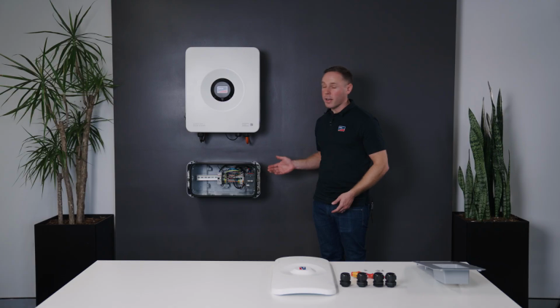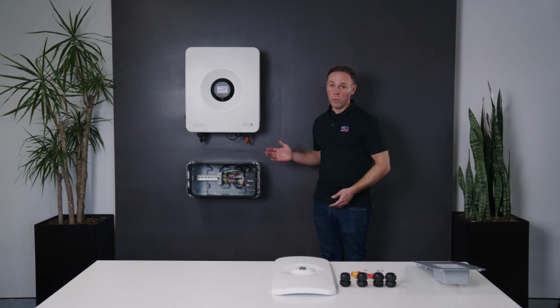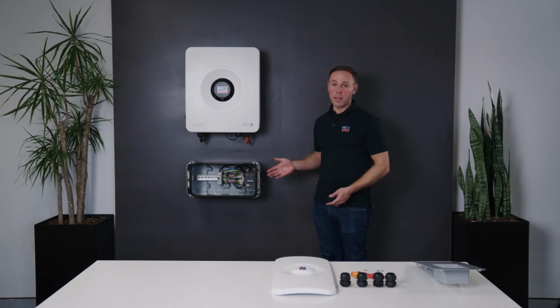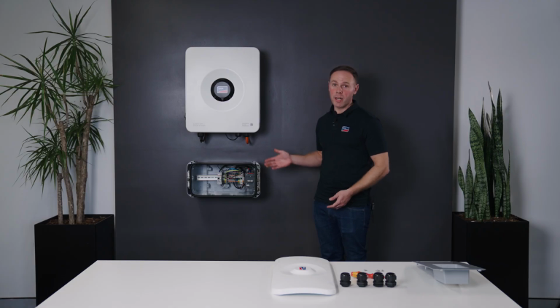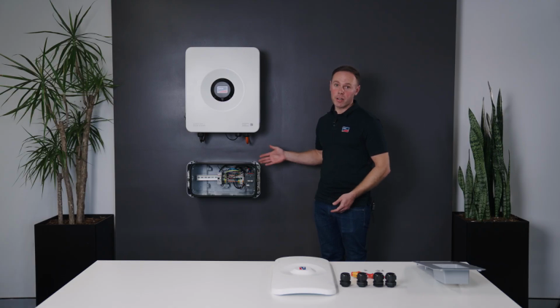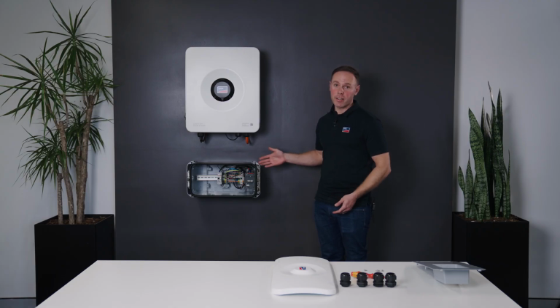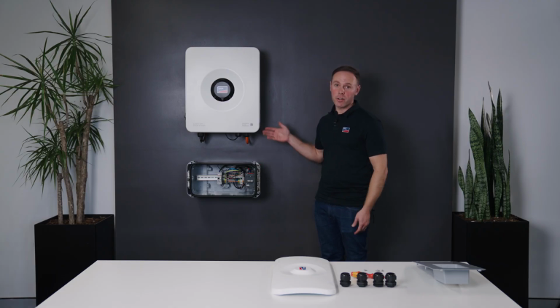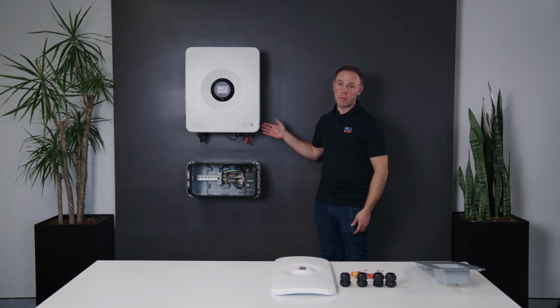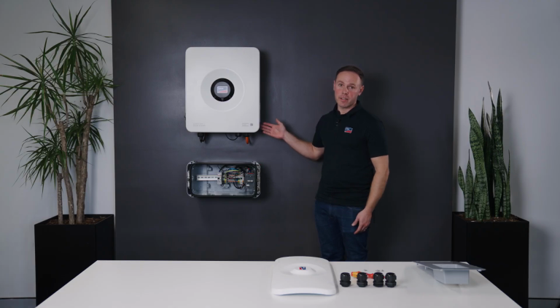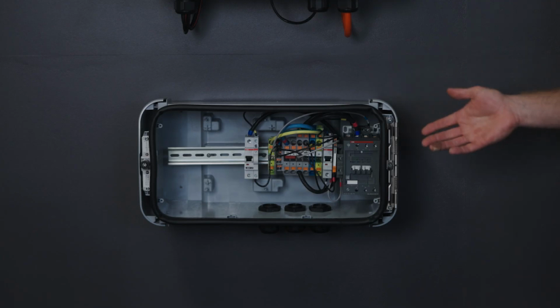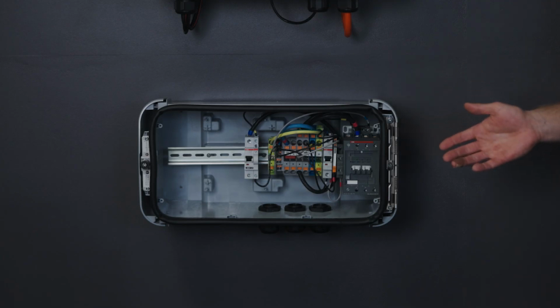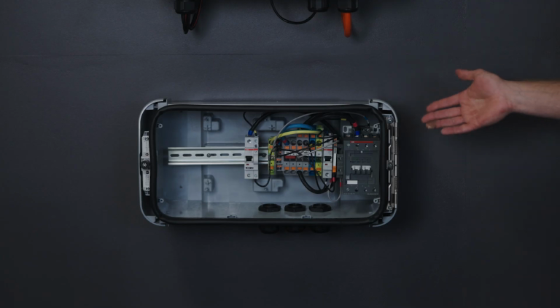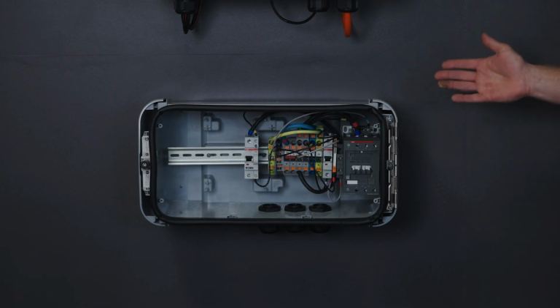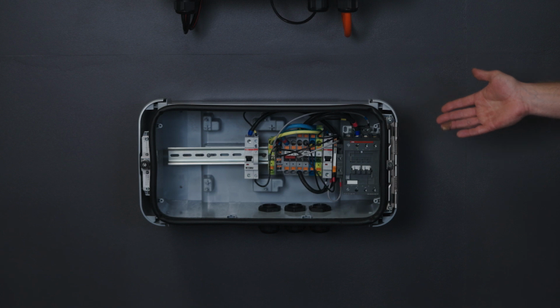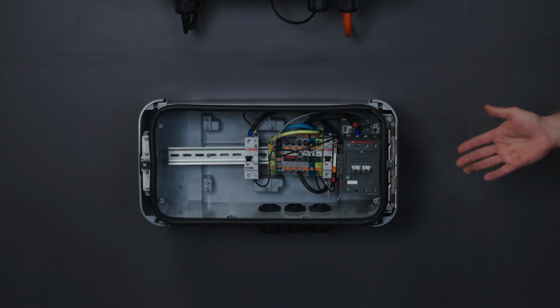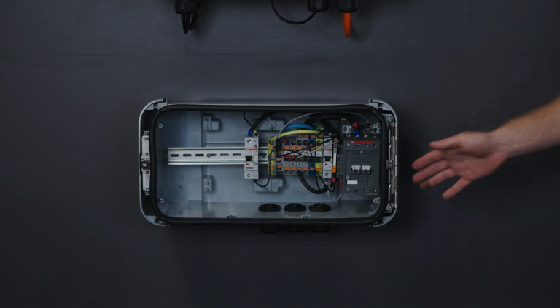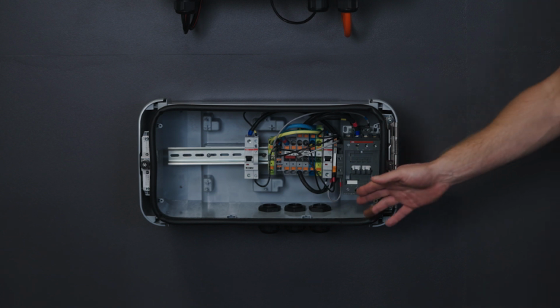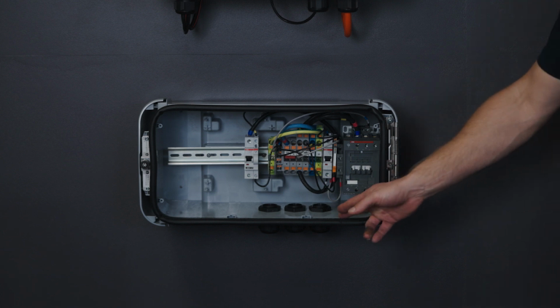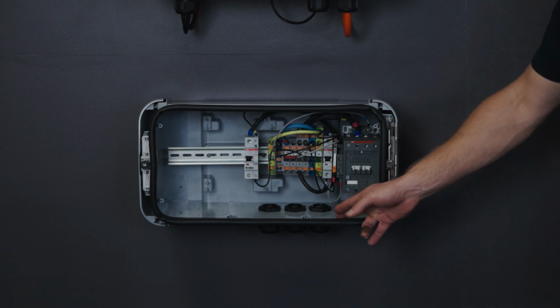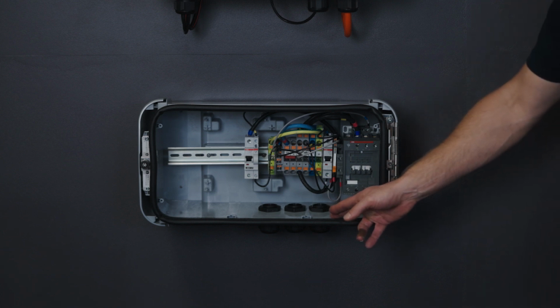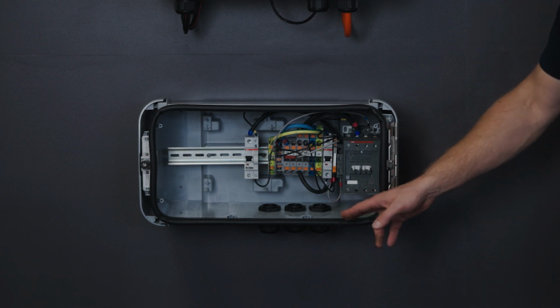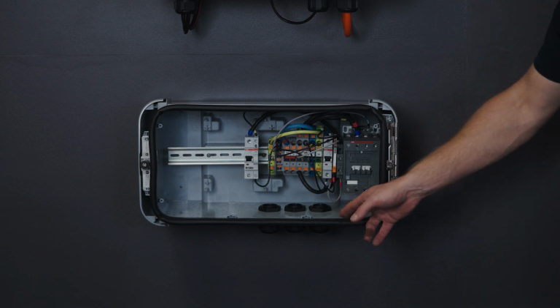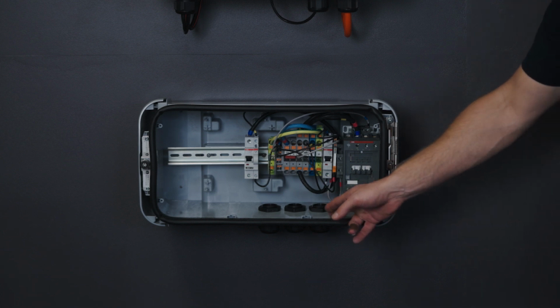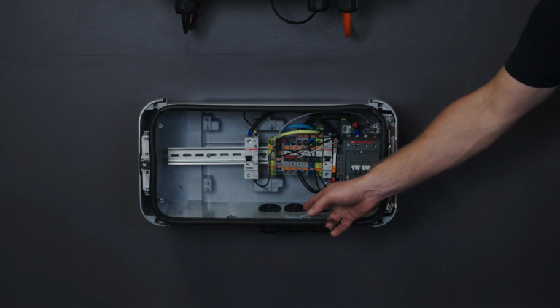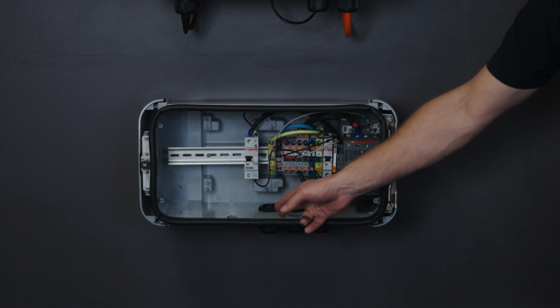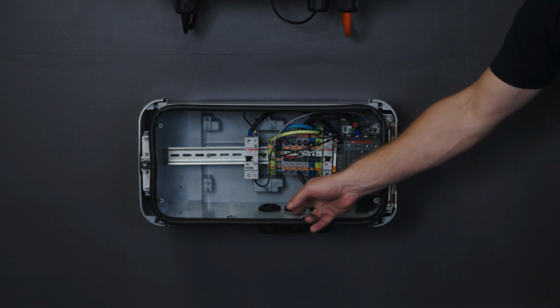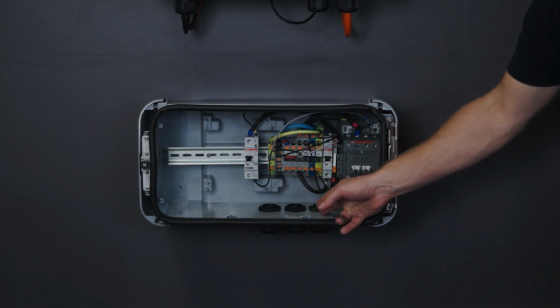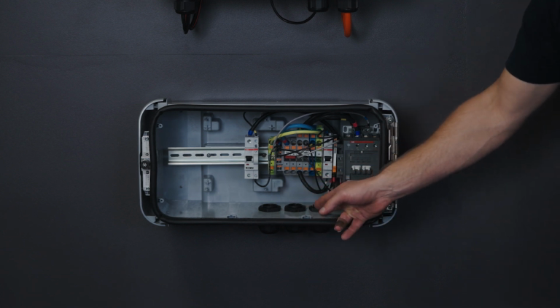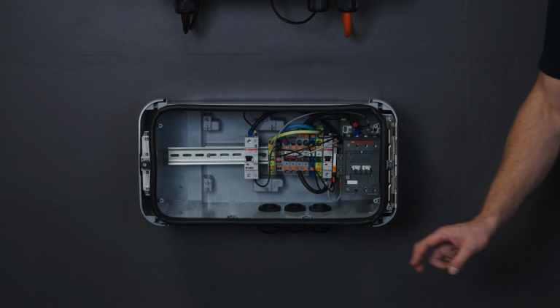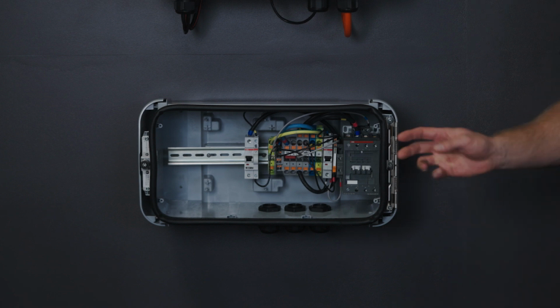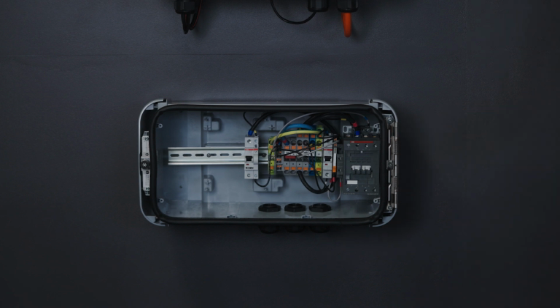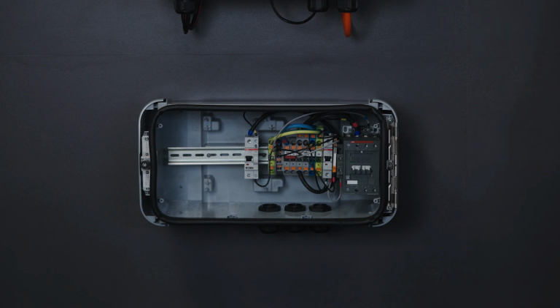Now we can demonstrate how you'd connect this to your SPSC. The first step in wiring the Backup Box to the Sunny Boy Smart Energy will be to punch out the provided holes to fit our cable glands.